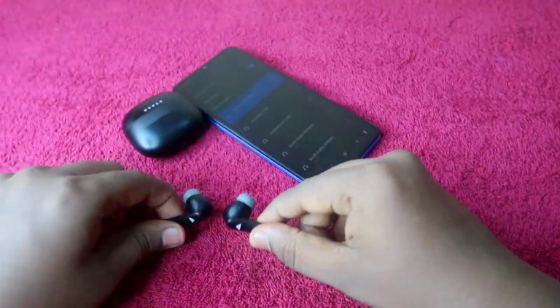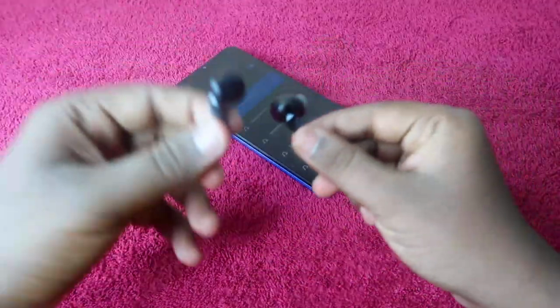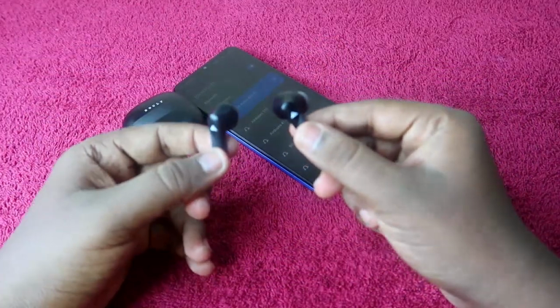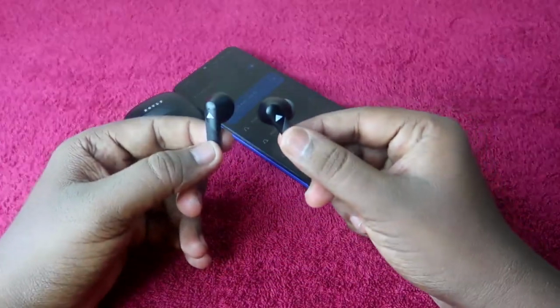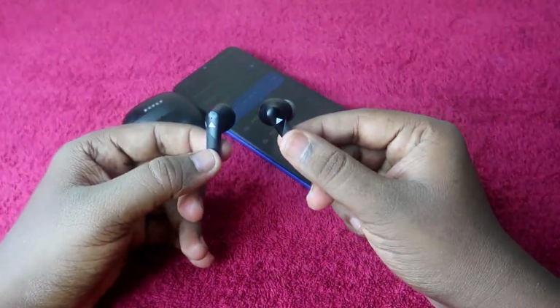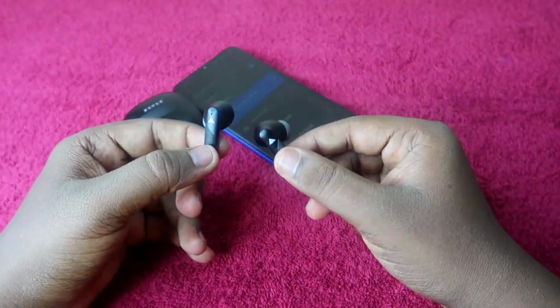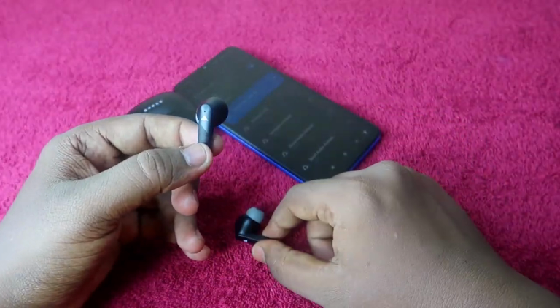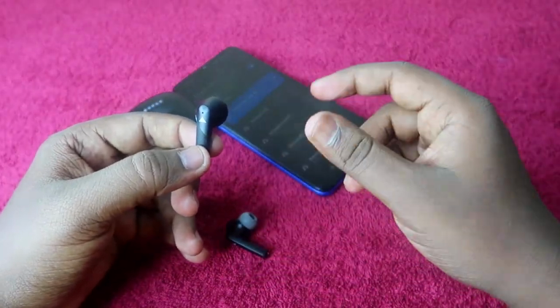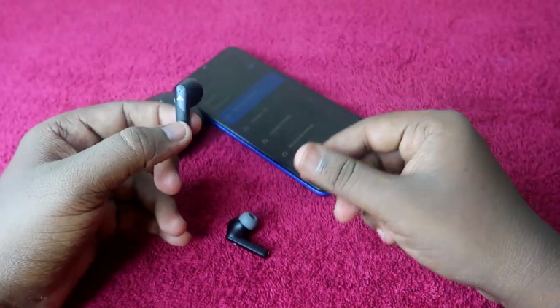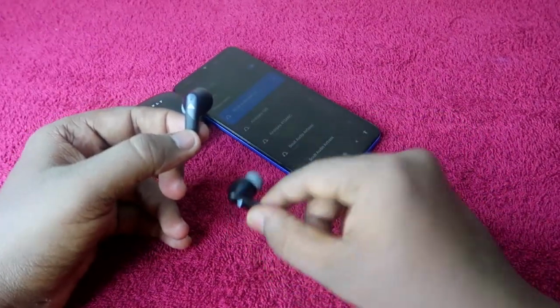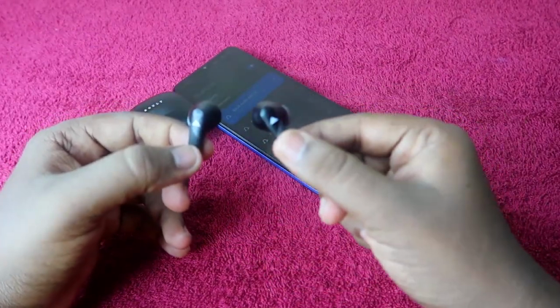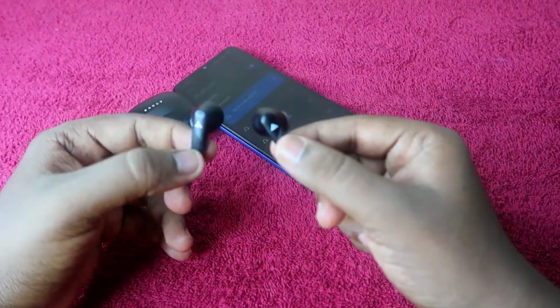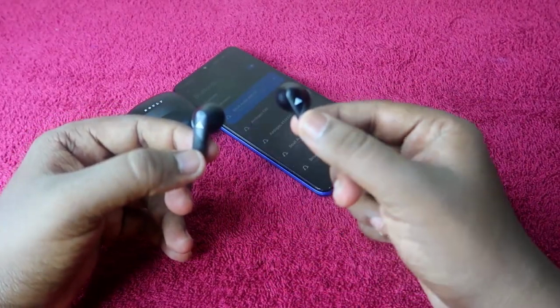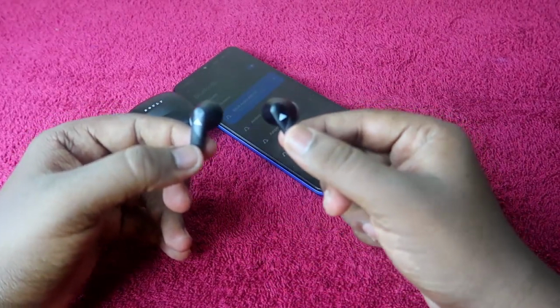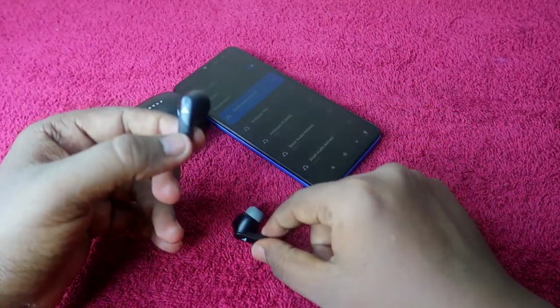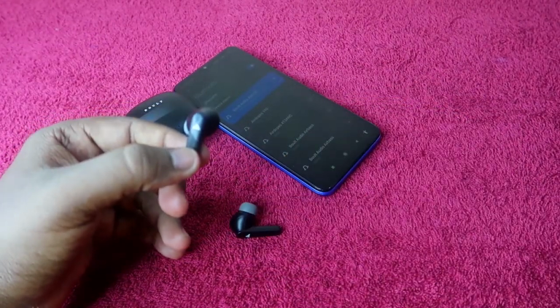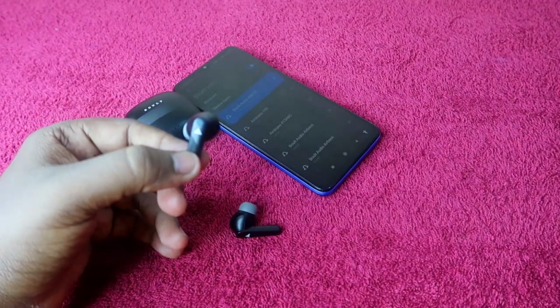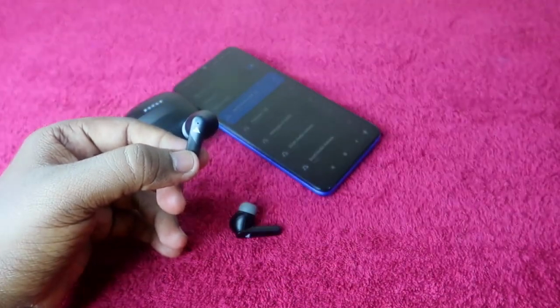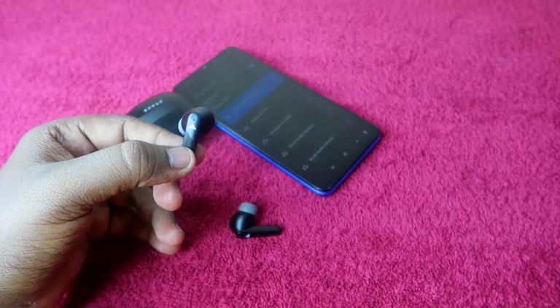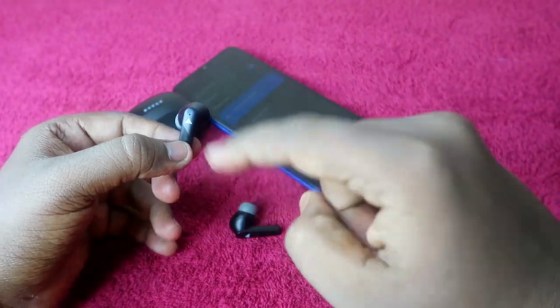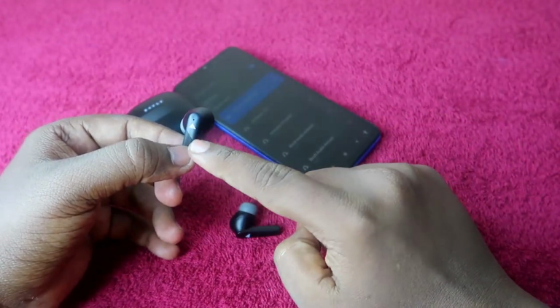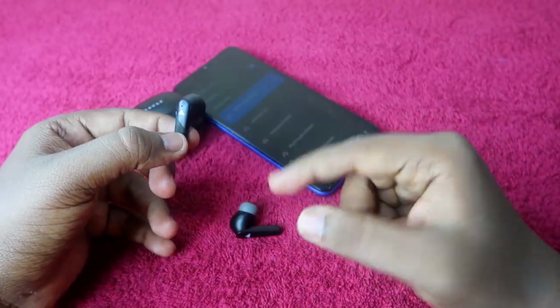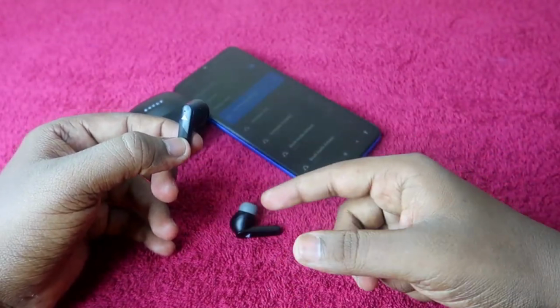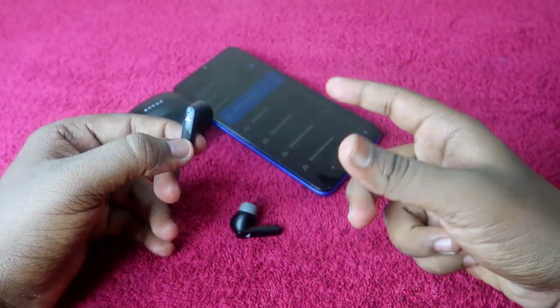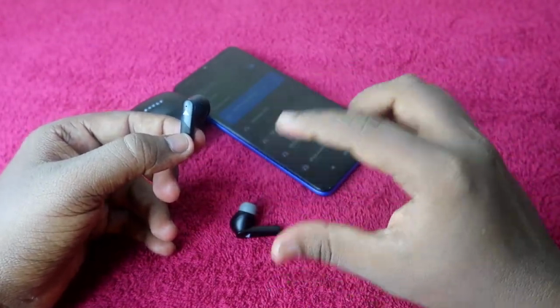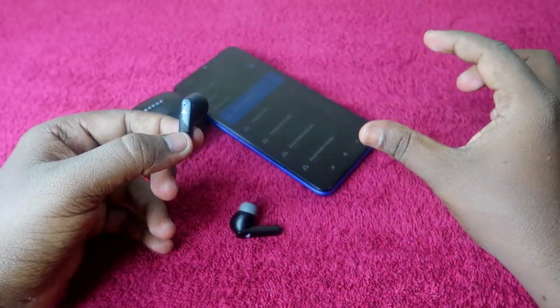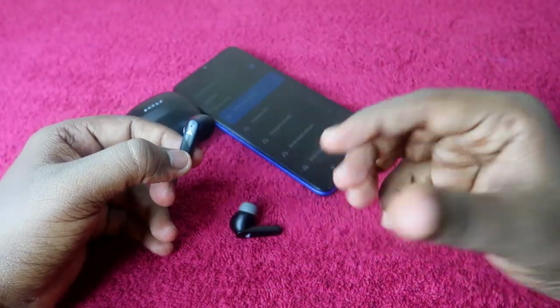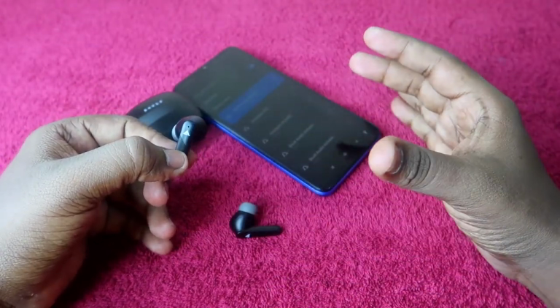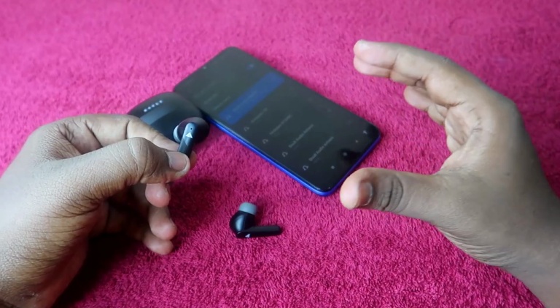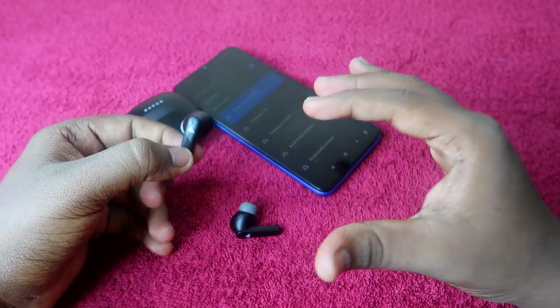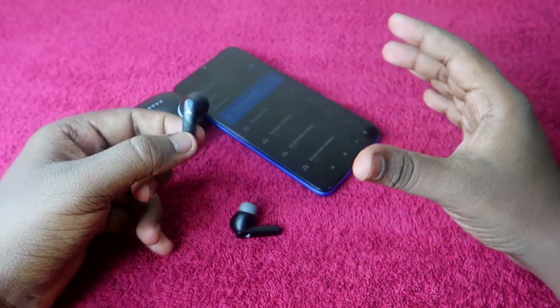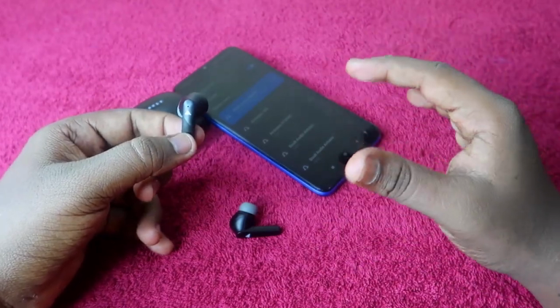If you are using the Bolt Audio X60 earbuds and facing an issue where you can't hear the audio in both earbuds — for example, you can only hear audio in the left earbud or the right earbud — you can solve that issue with the help of the reset process.